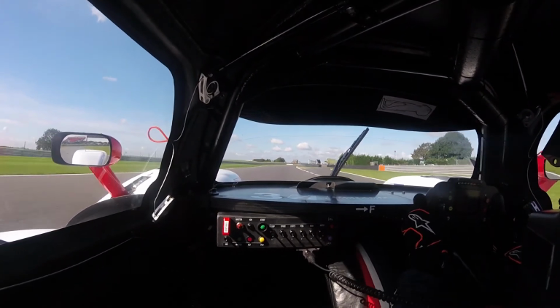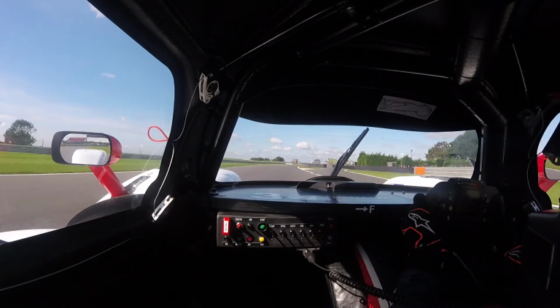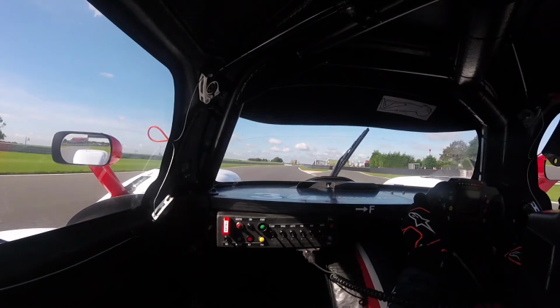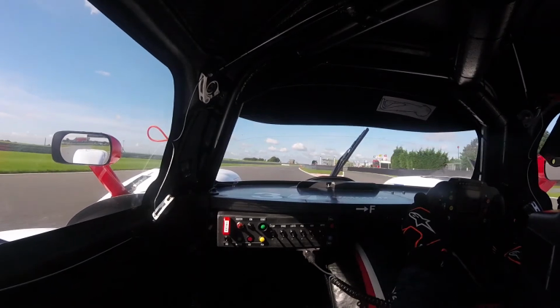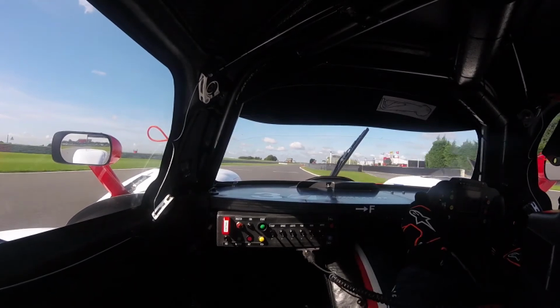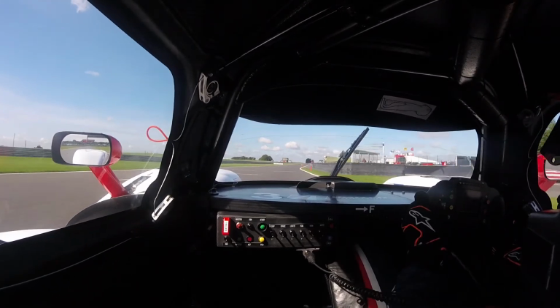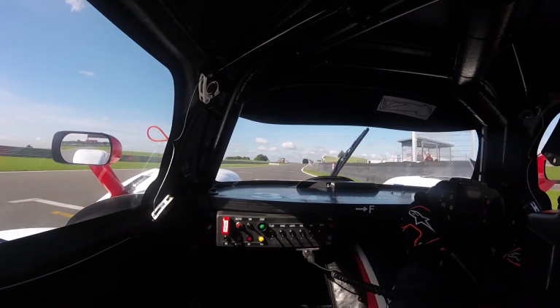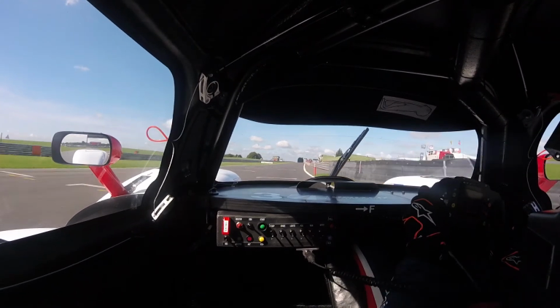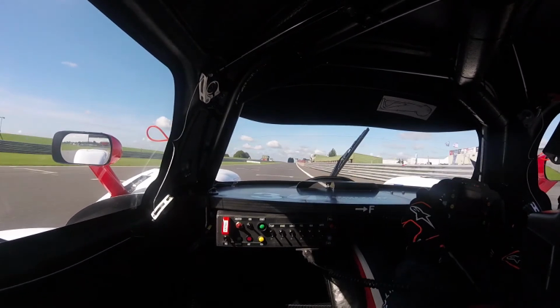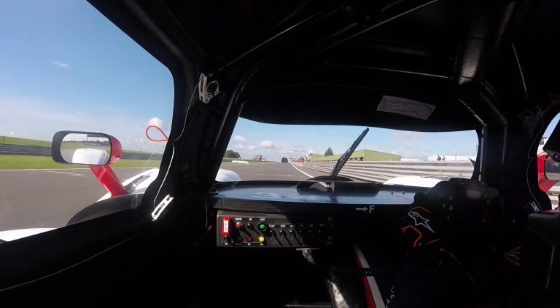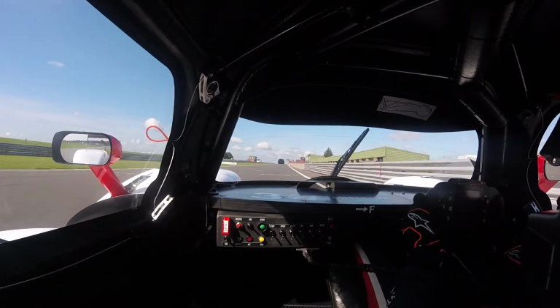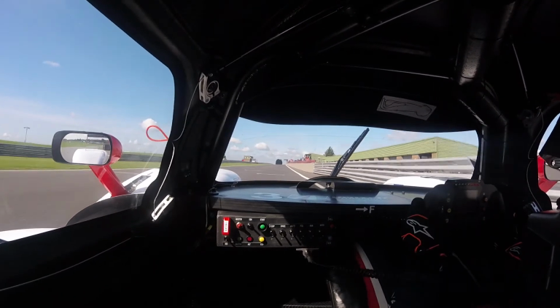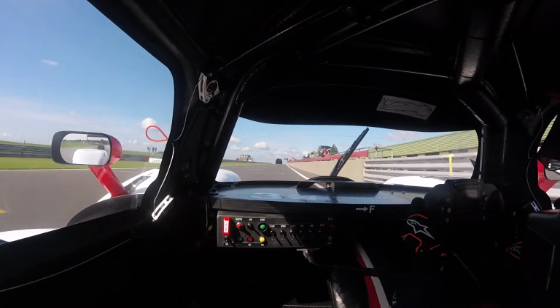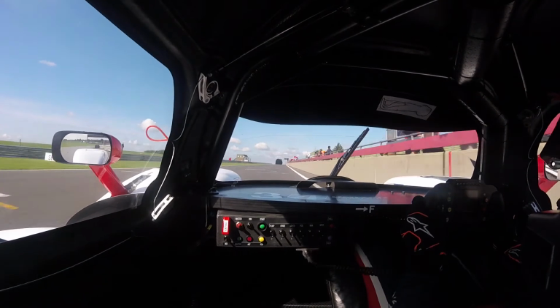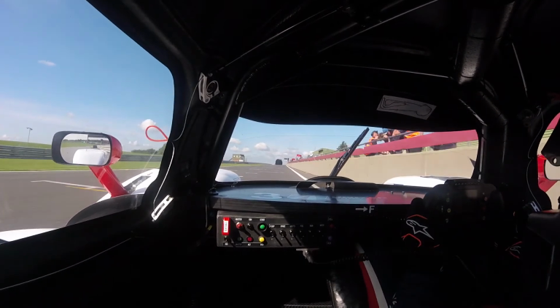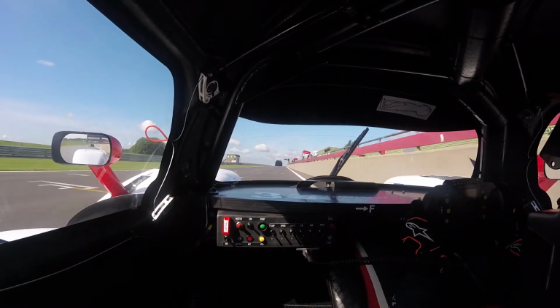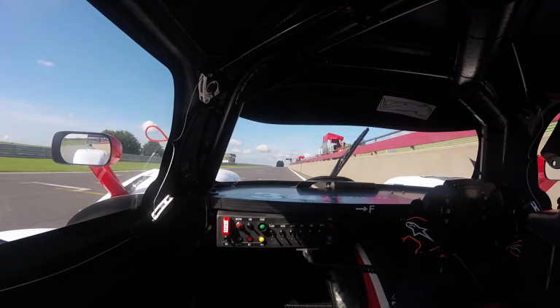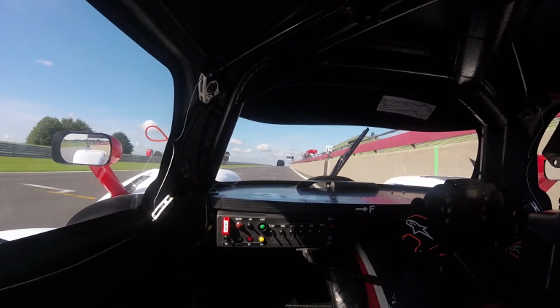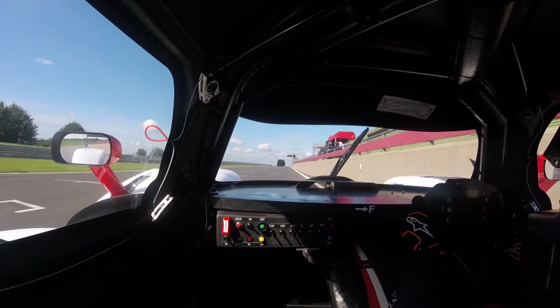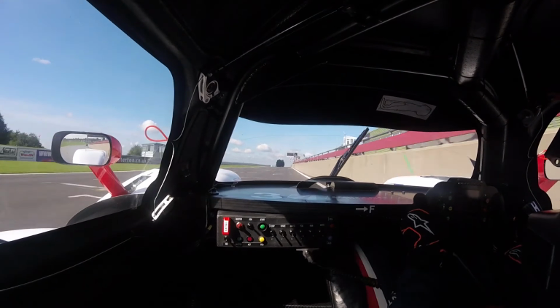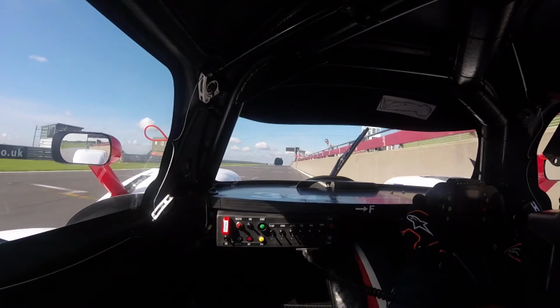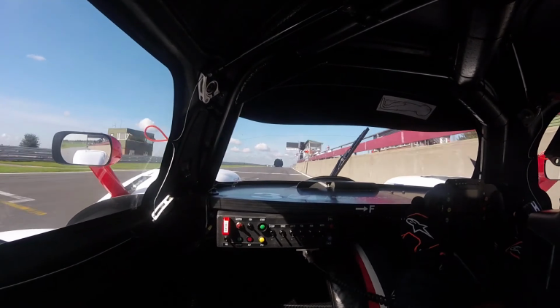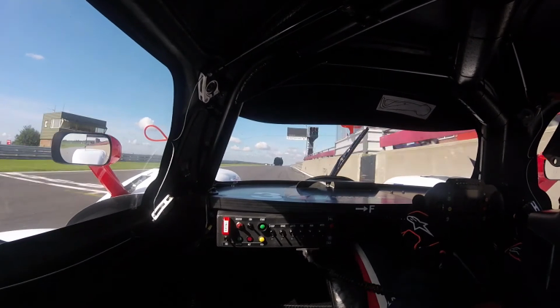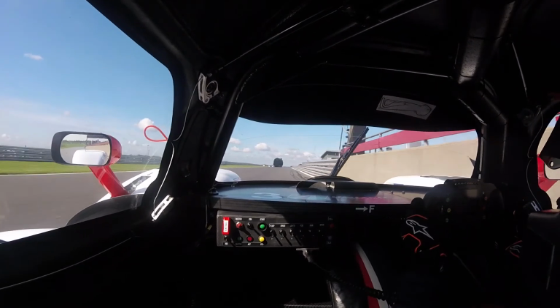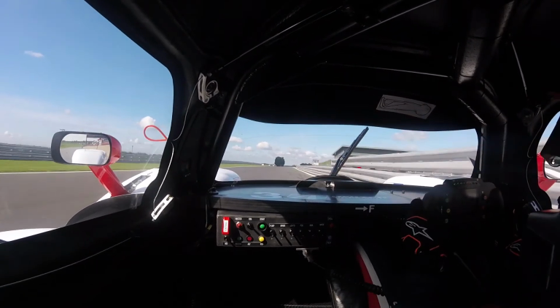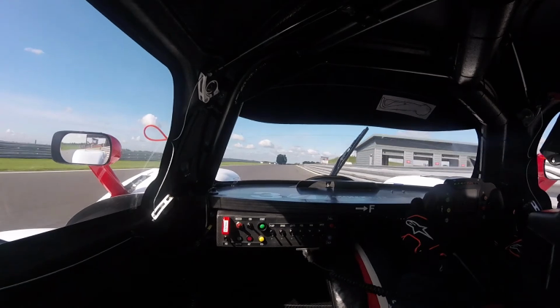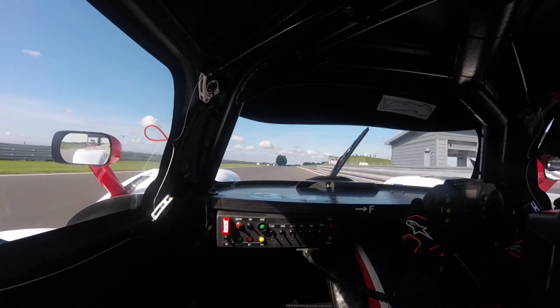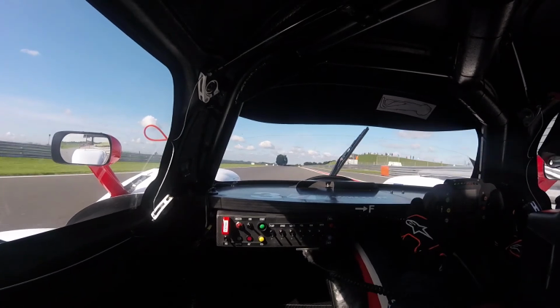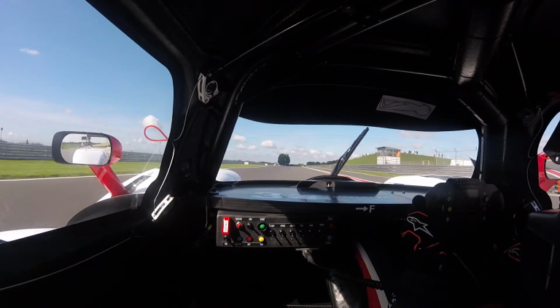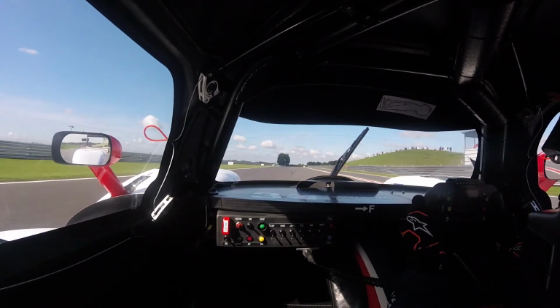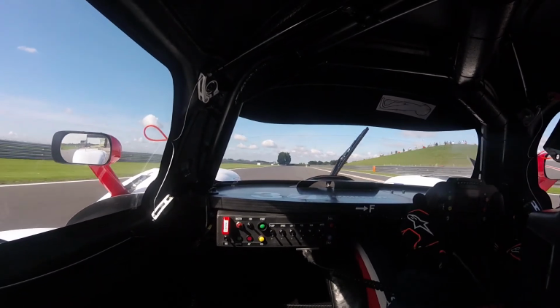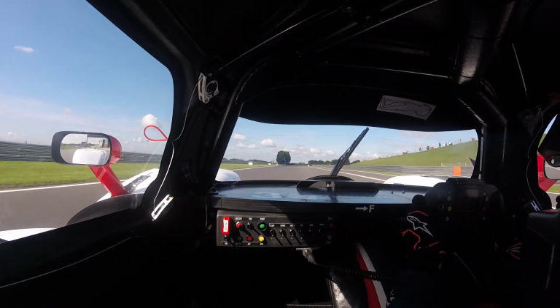Then it's waiting for the lap time to appear, trying to maximise everything, see the chequered flag and see where you finish.